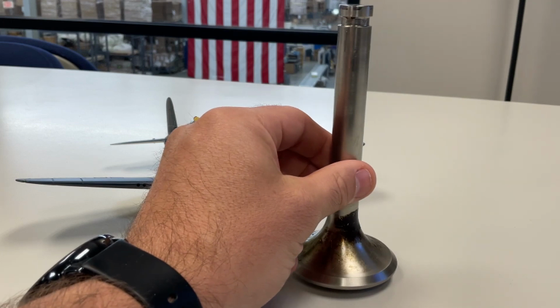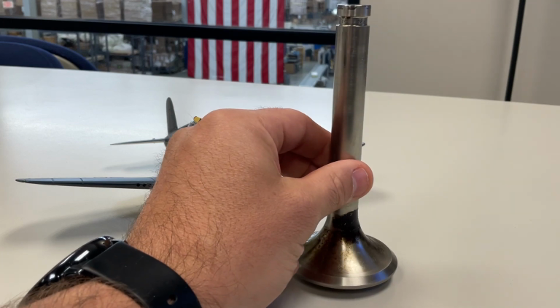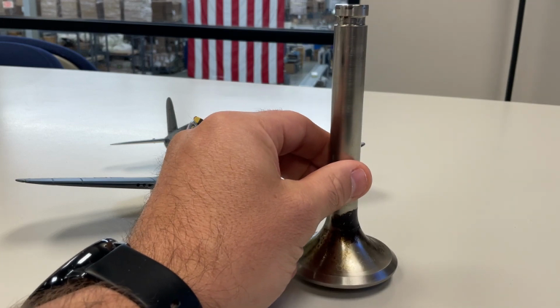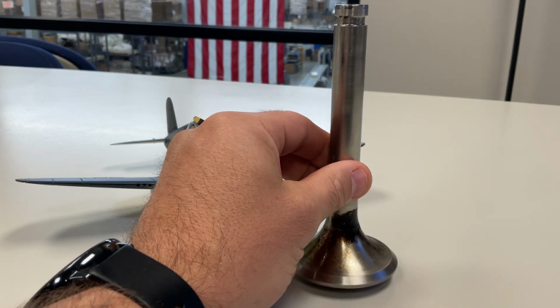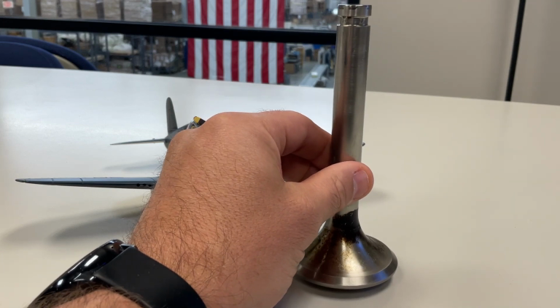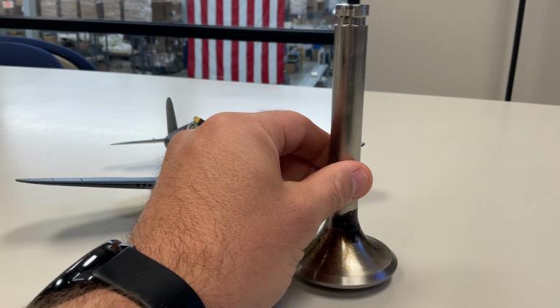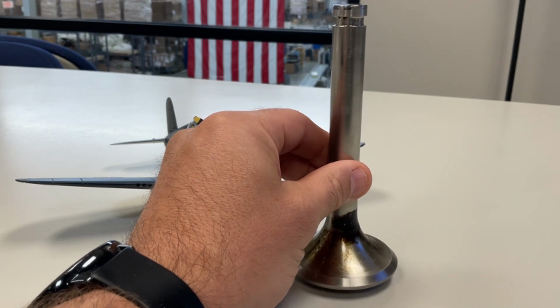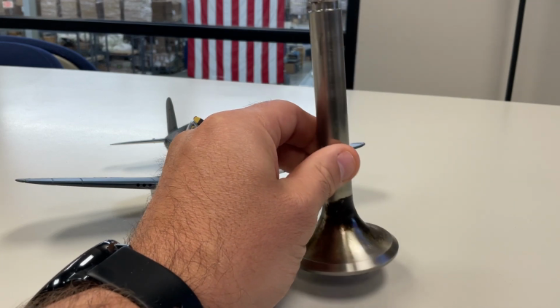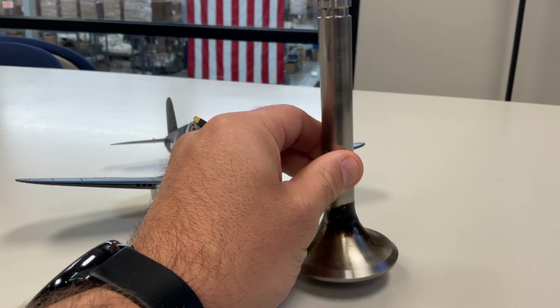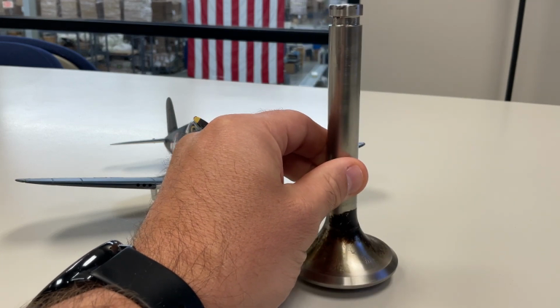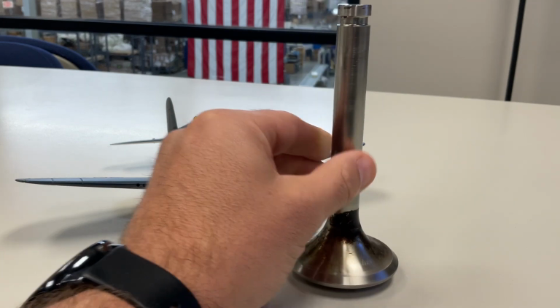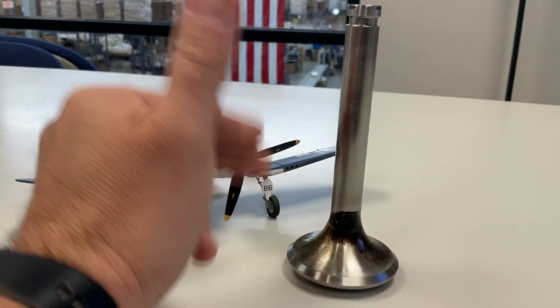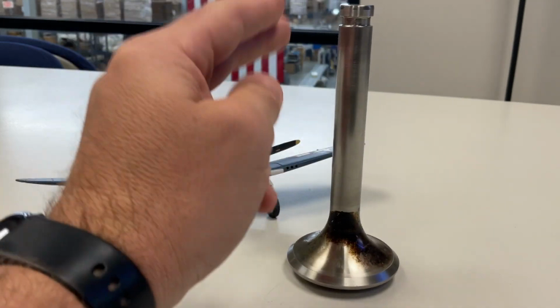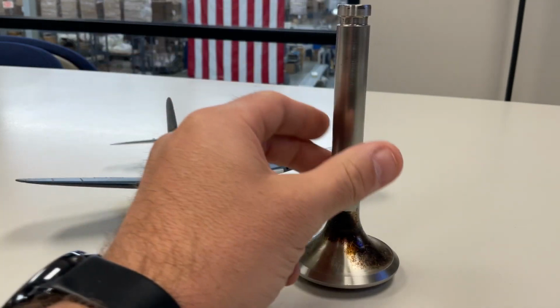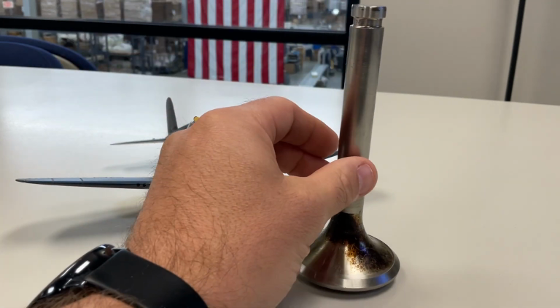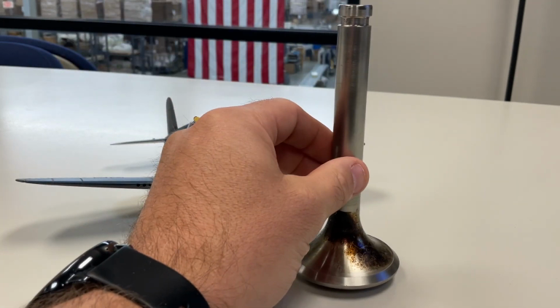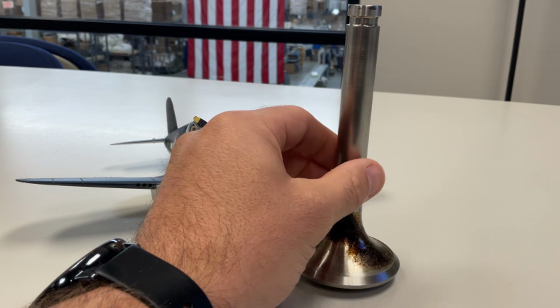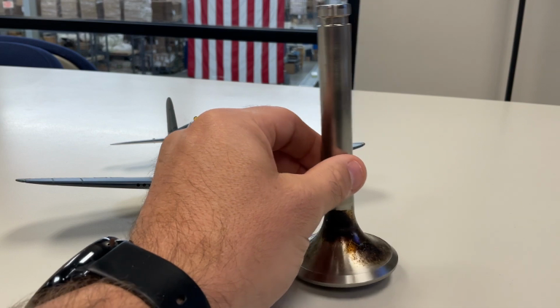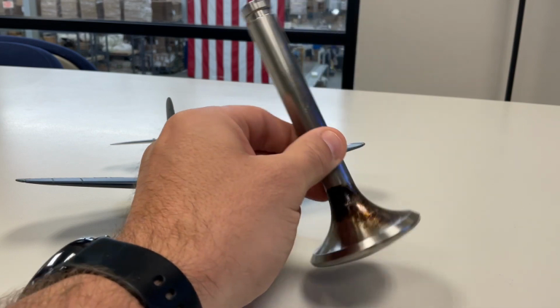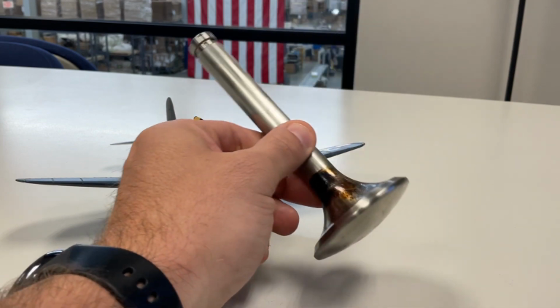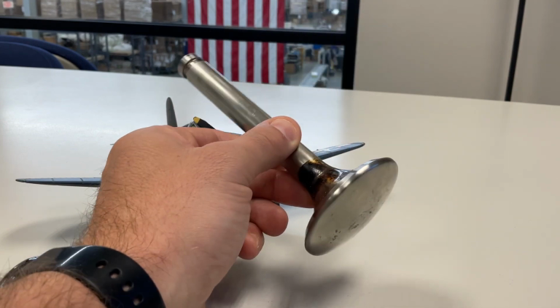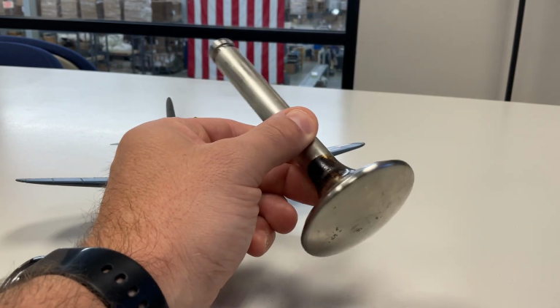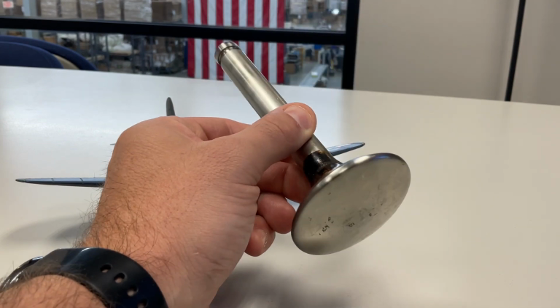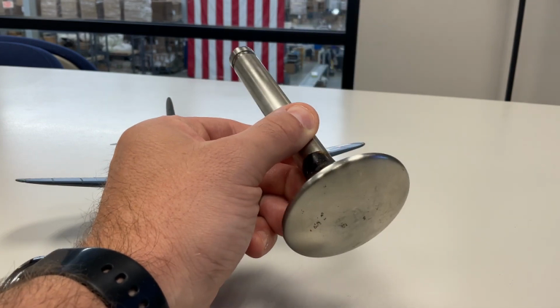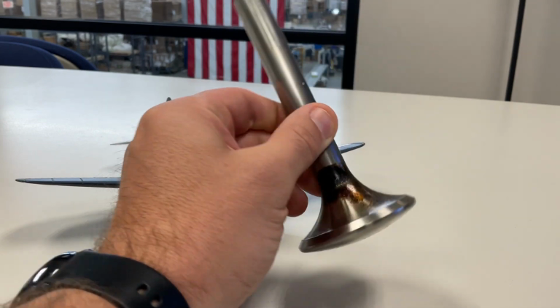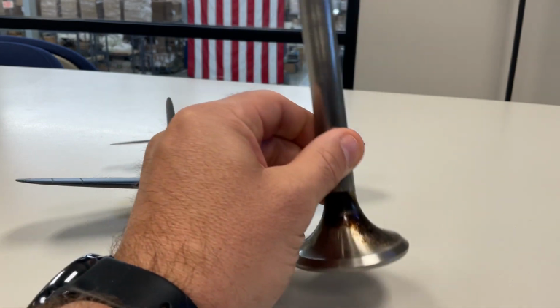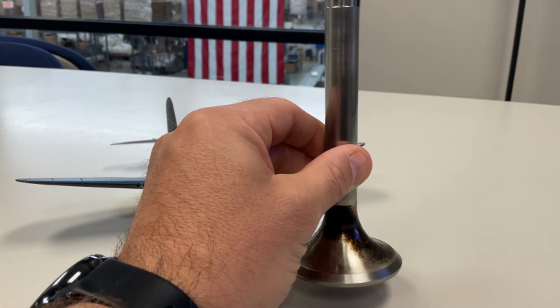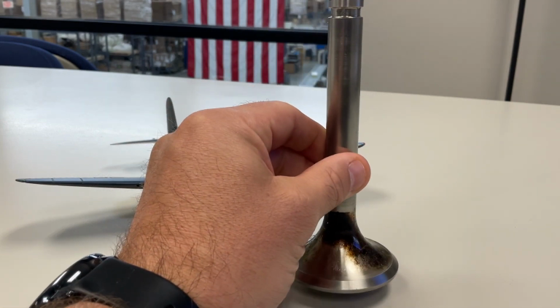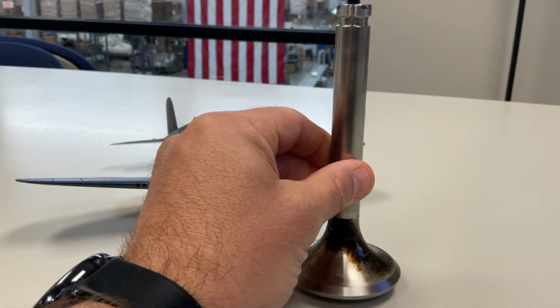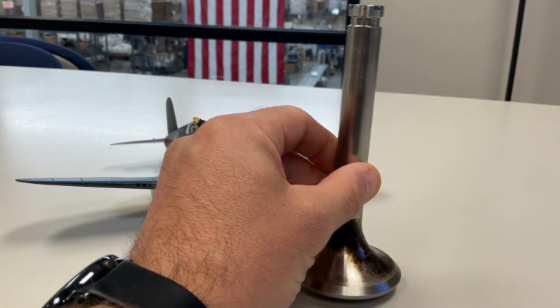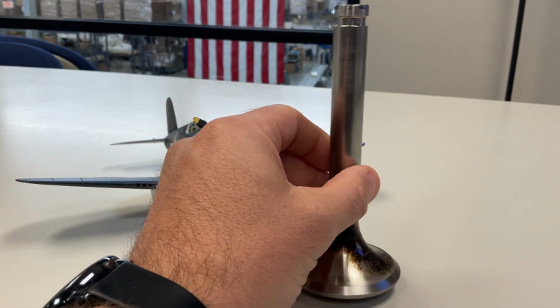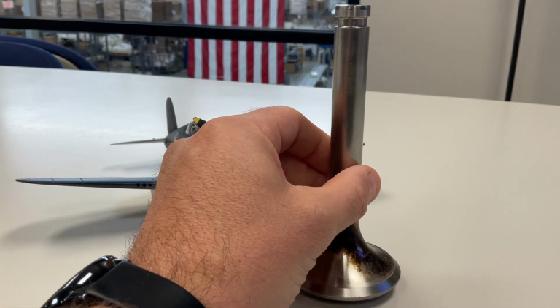These are about six inches in height or in length, however you want to look at it, and then the diameter of the bottom is two and a half inches in diameter.